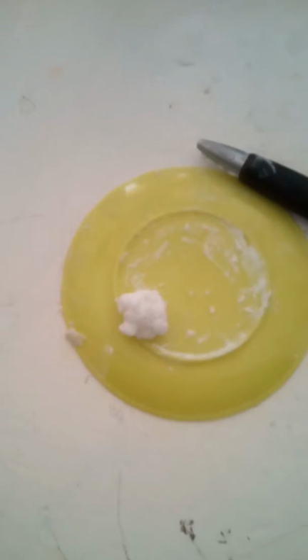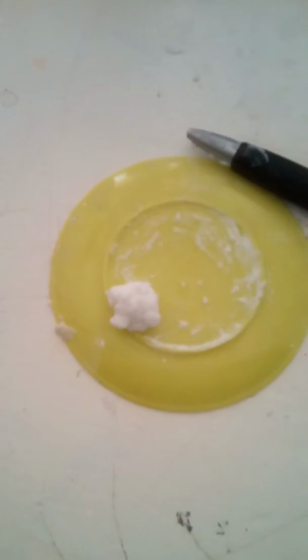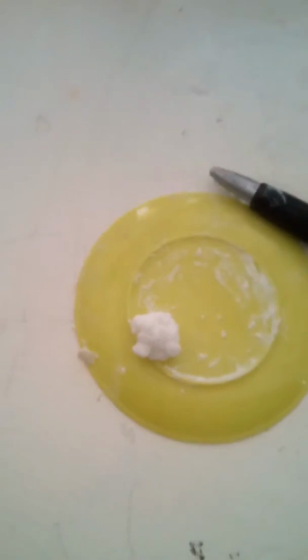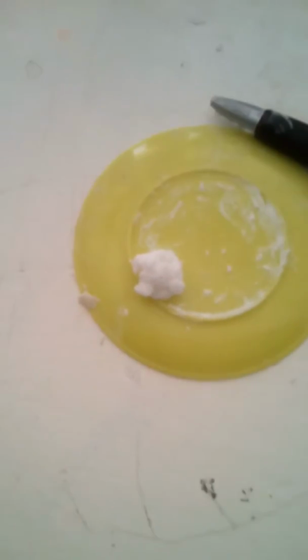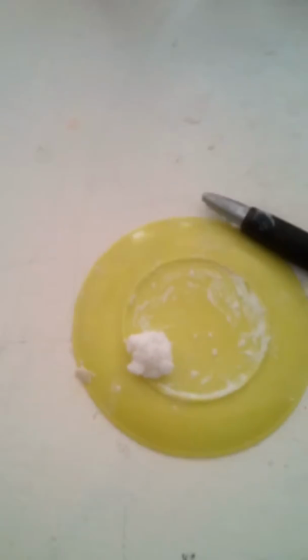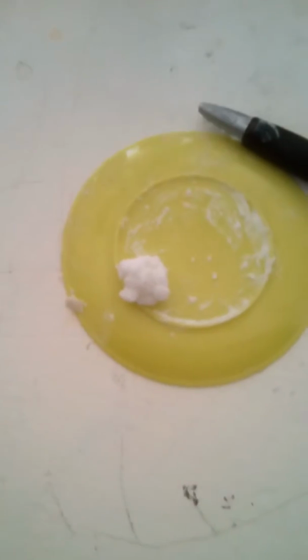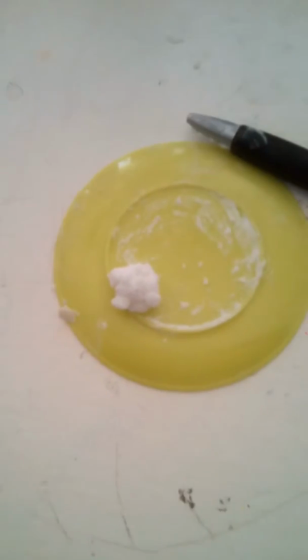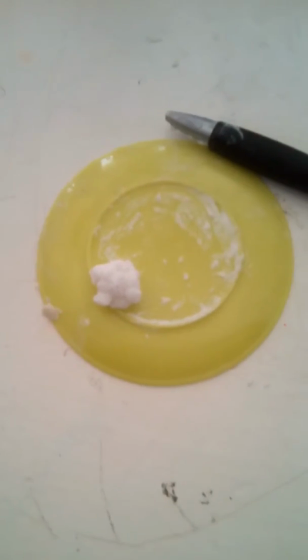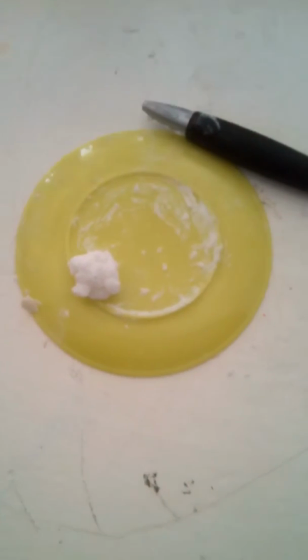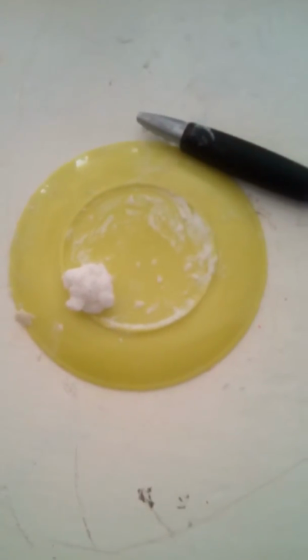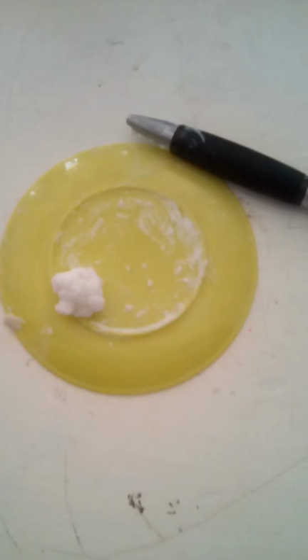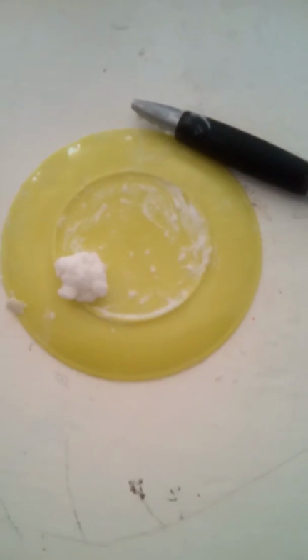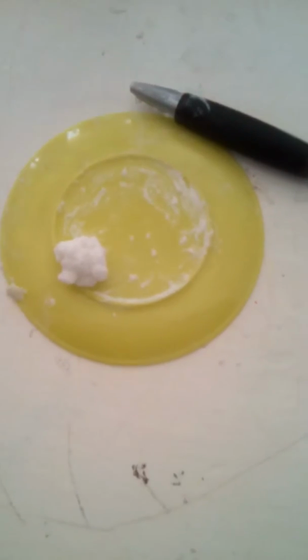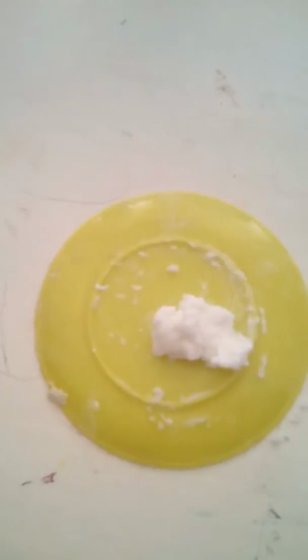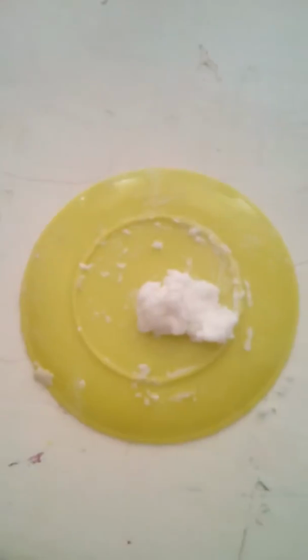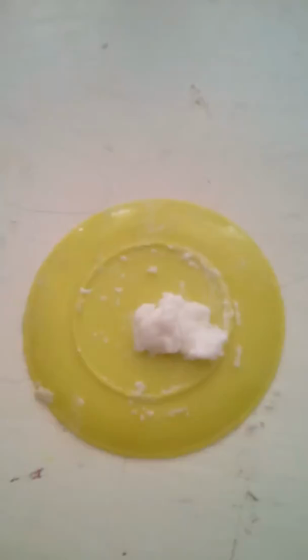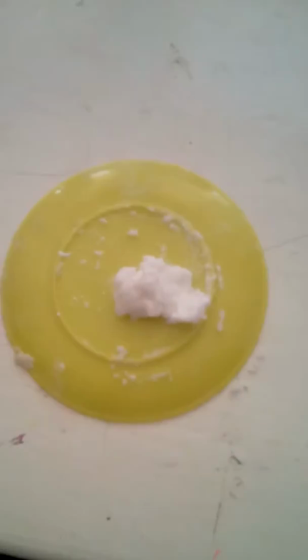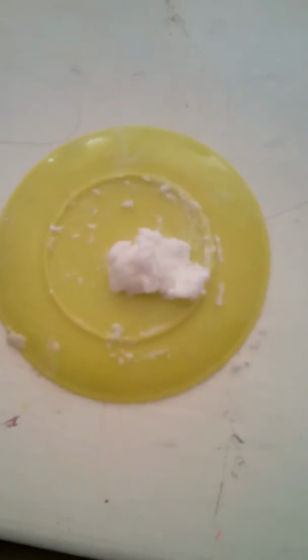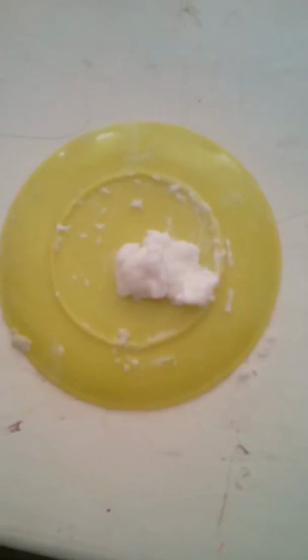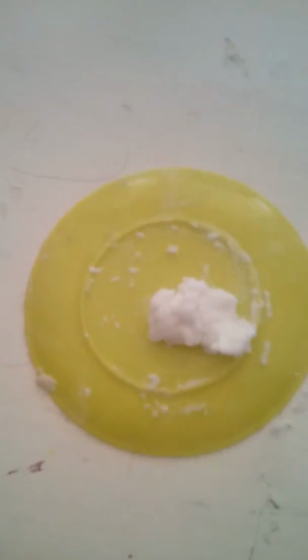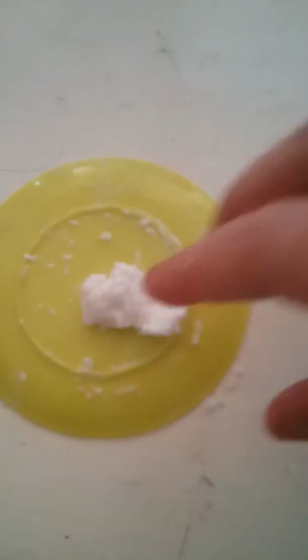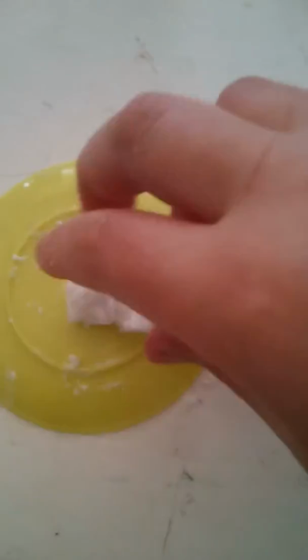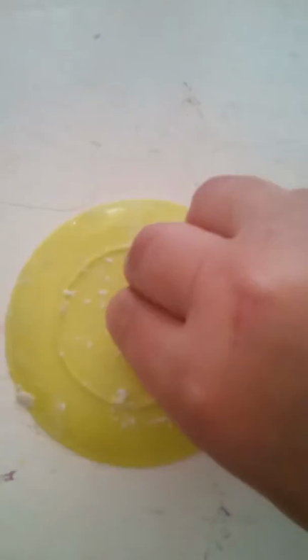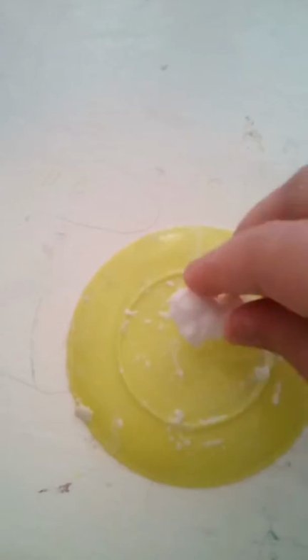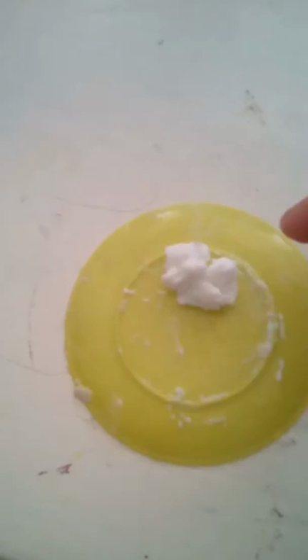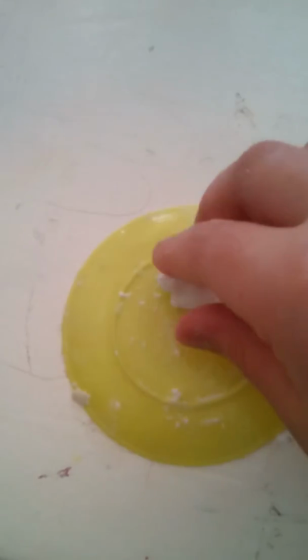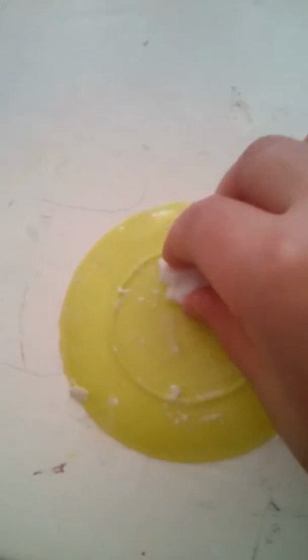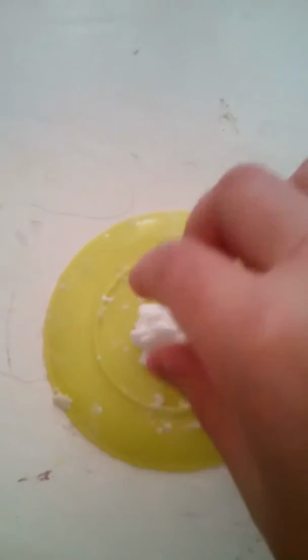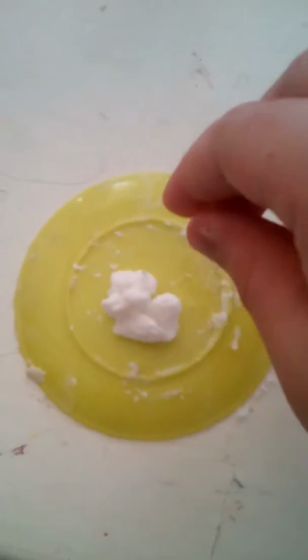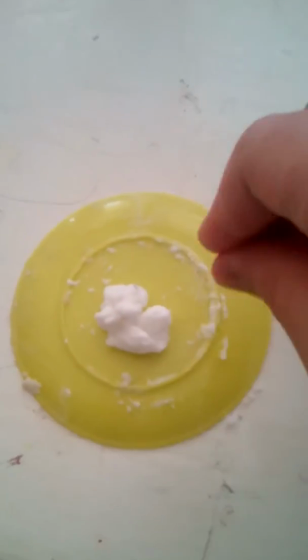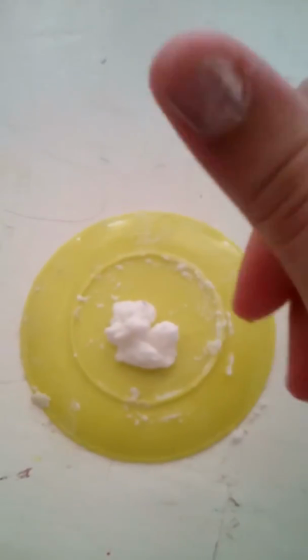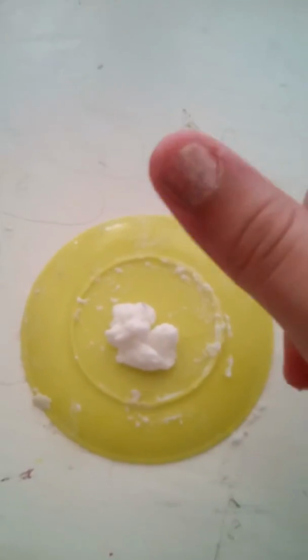Now I'm going to make some more to show you guys how it is. I made some more and it looks like scrambled egg right now!